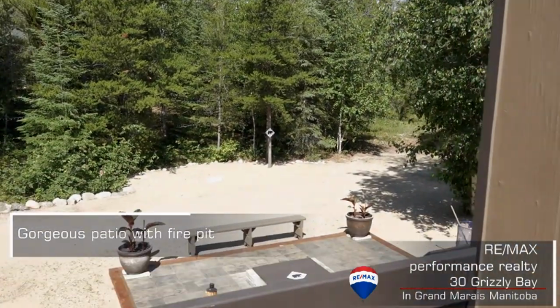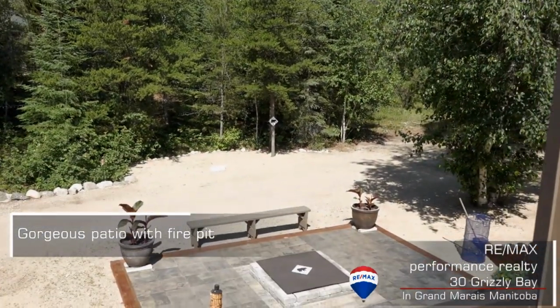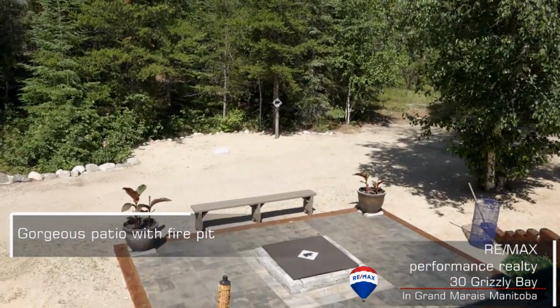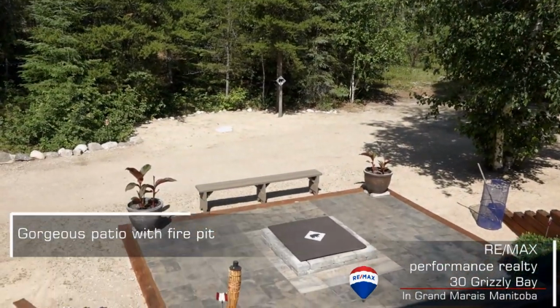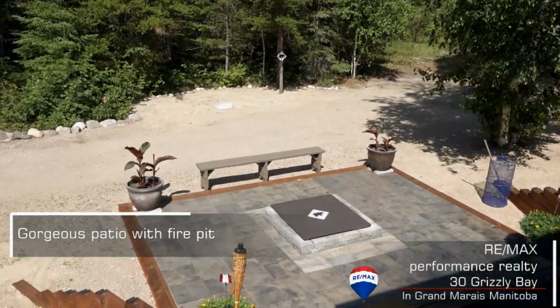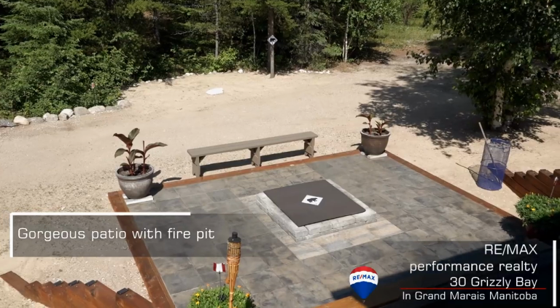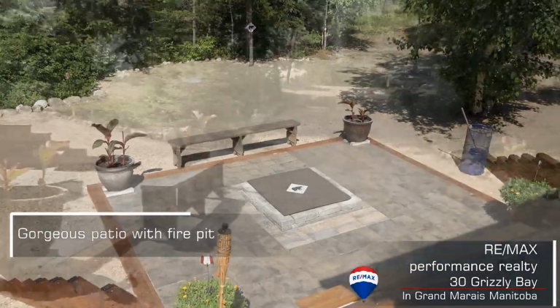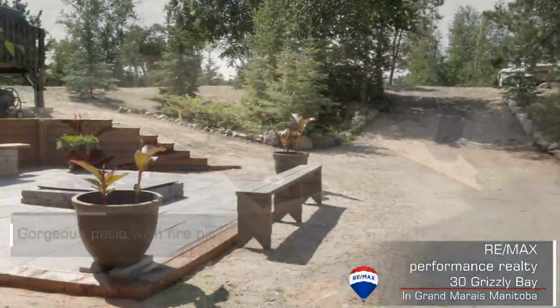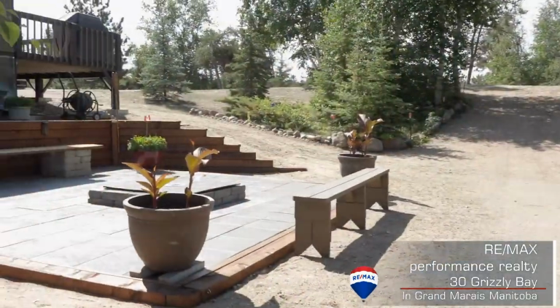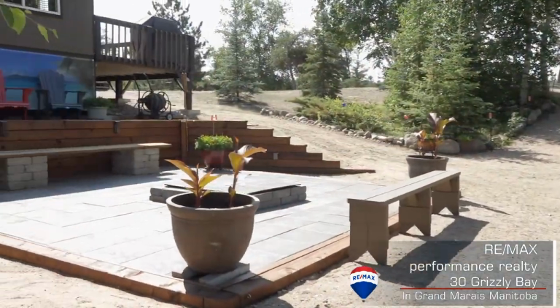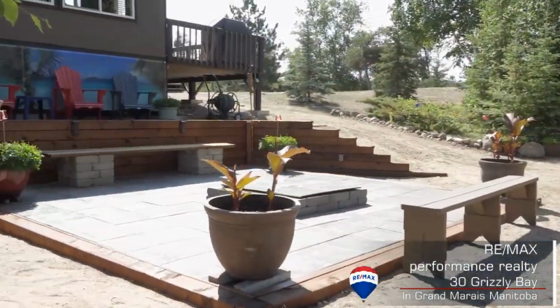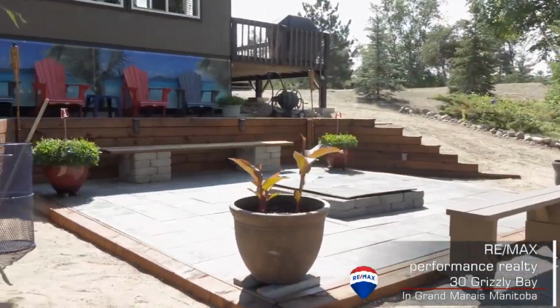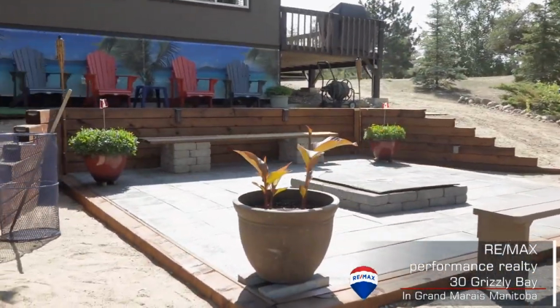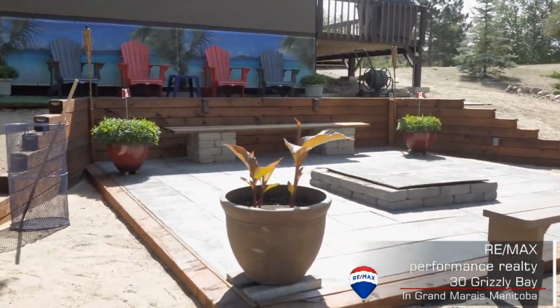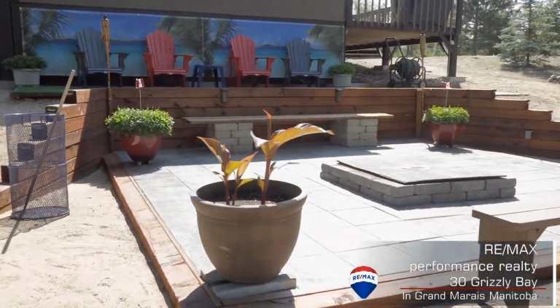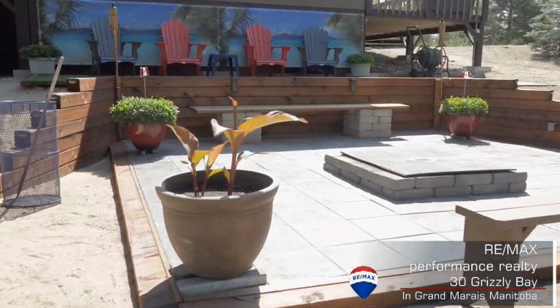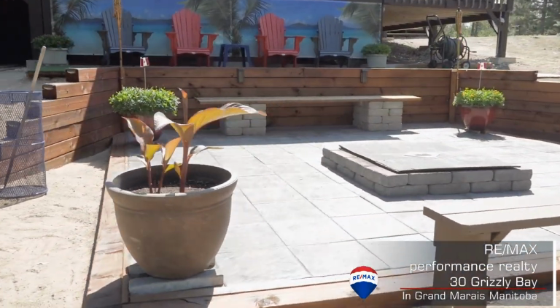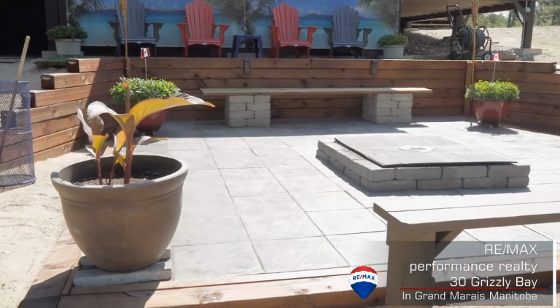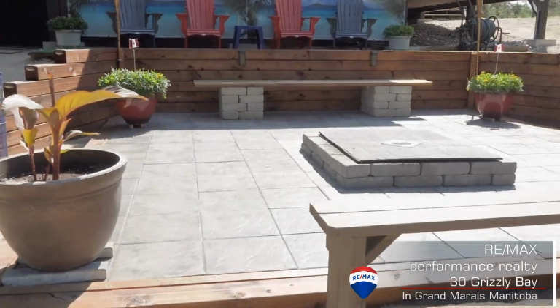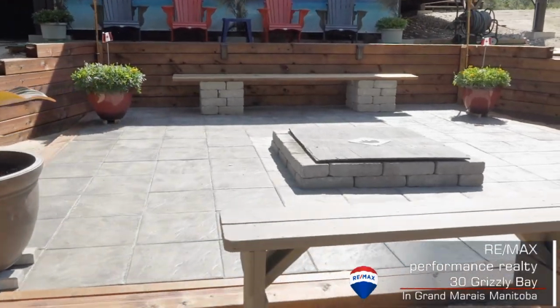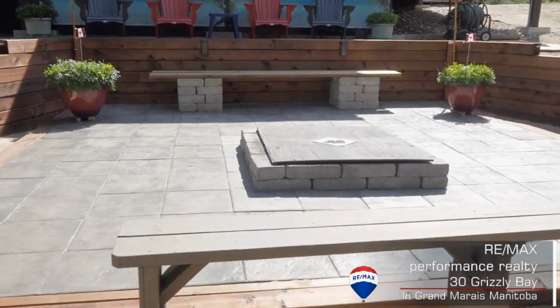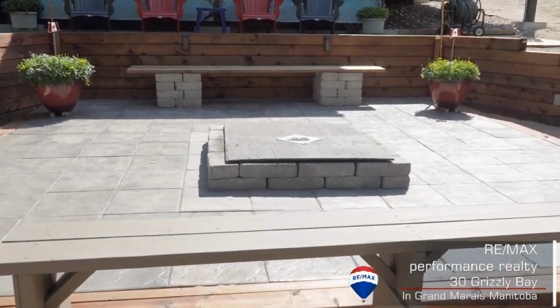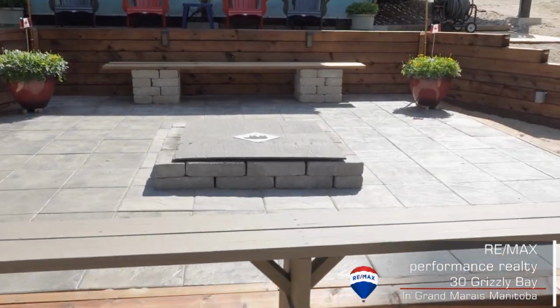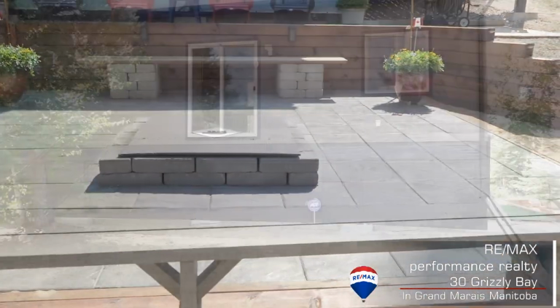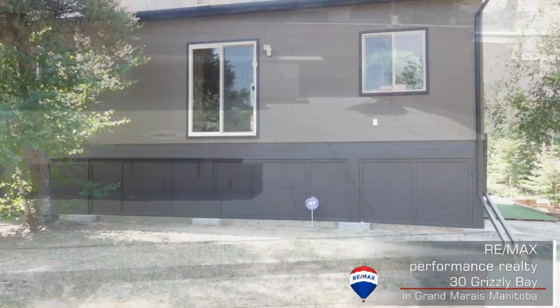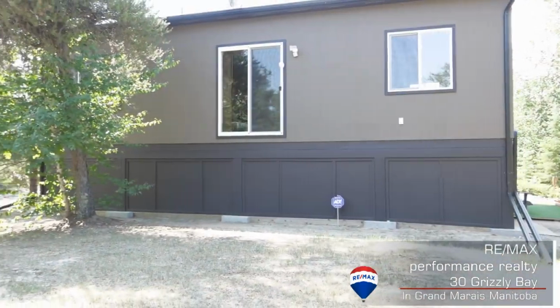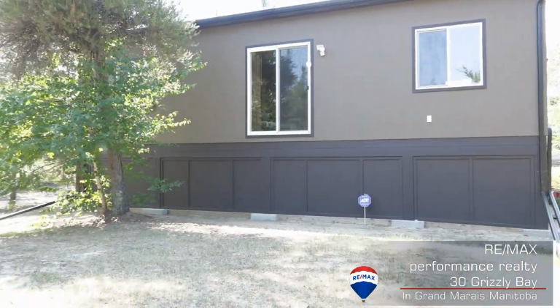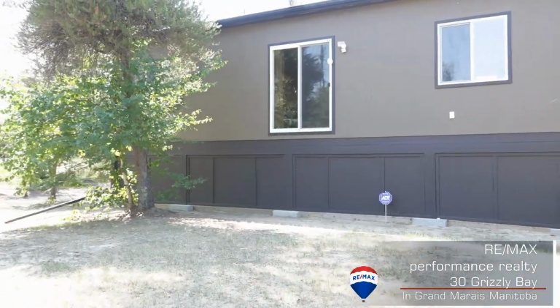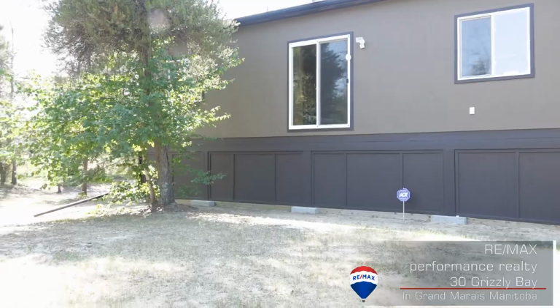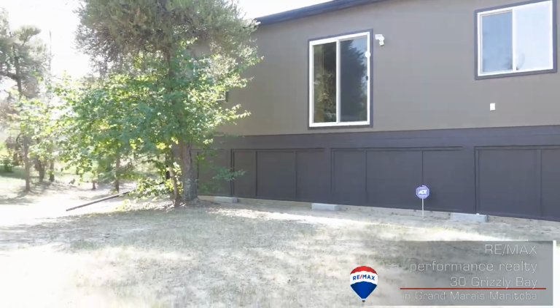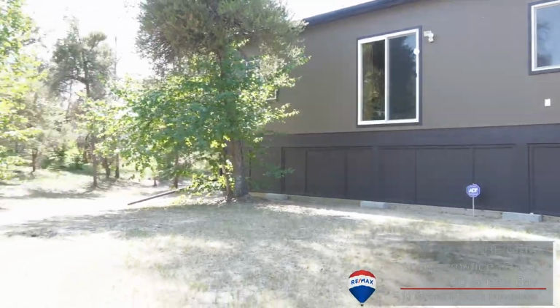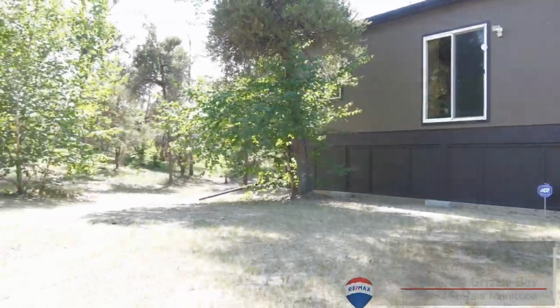I absolutely love this fire pit and patio area — it's so amazing. And another beautiful thing is there are so many spruce trees in this yard, and behind you is actually a nature preserve, so you've got no backyard neighbors. That is fantastic.